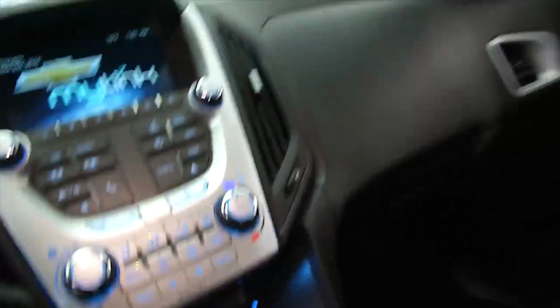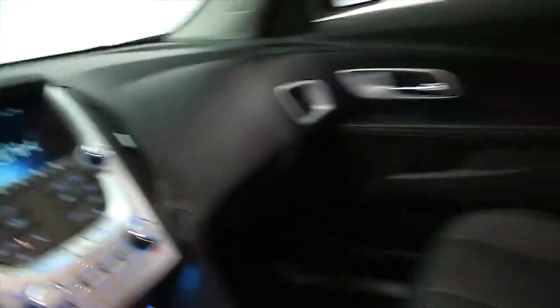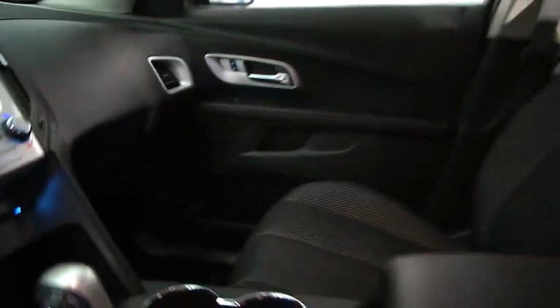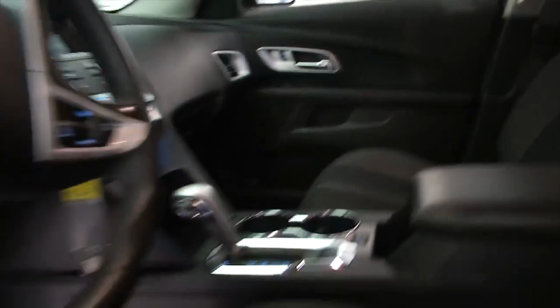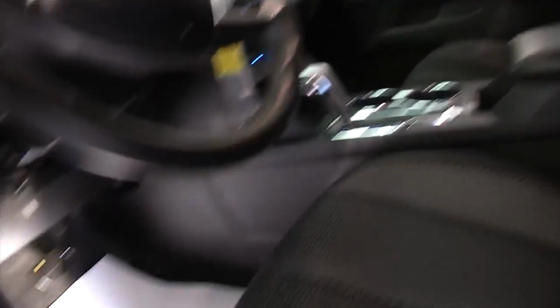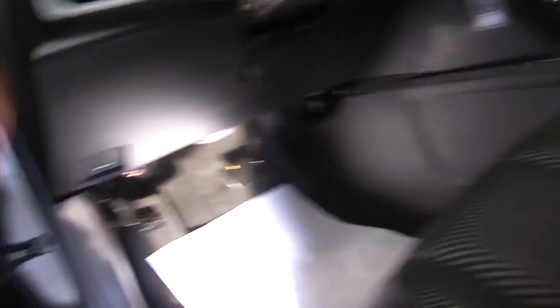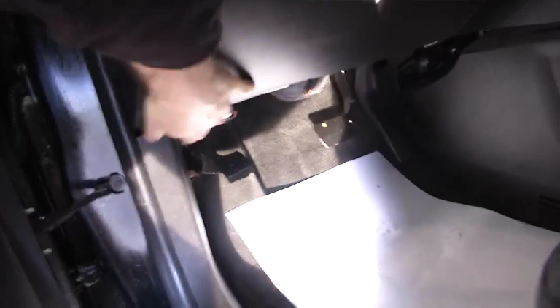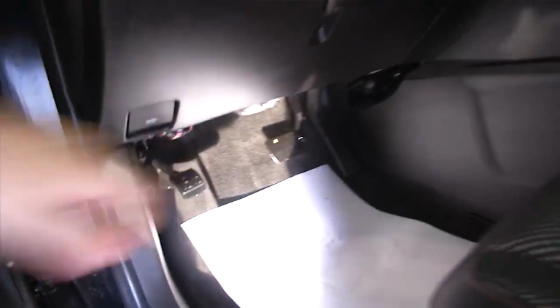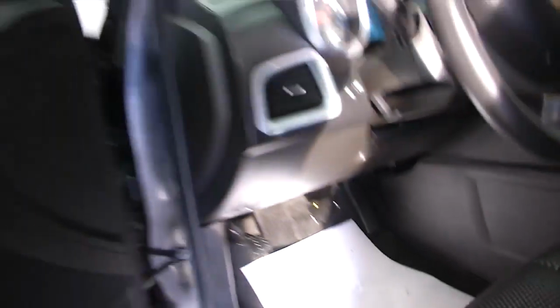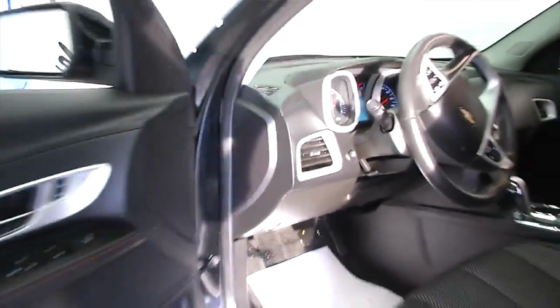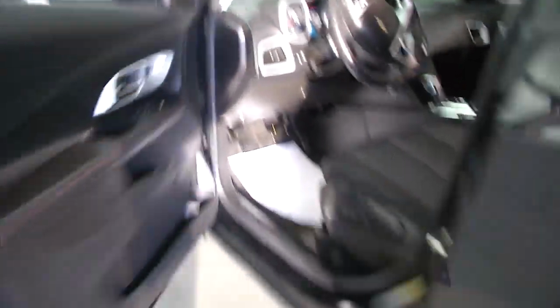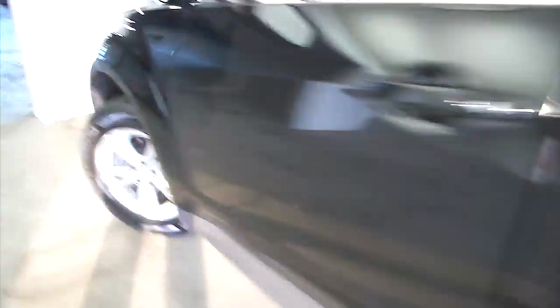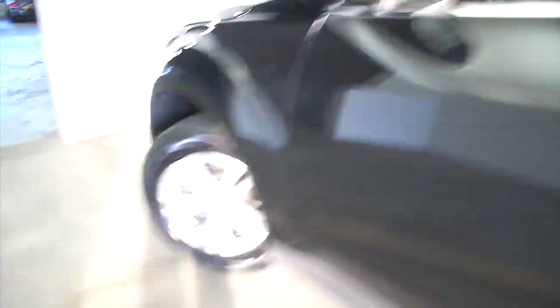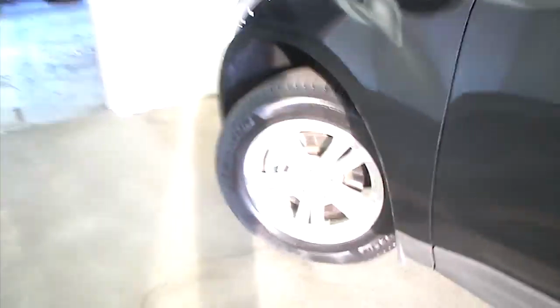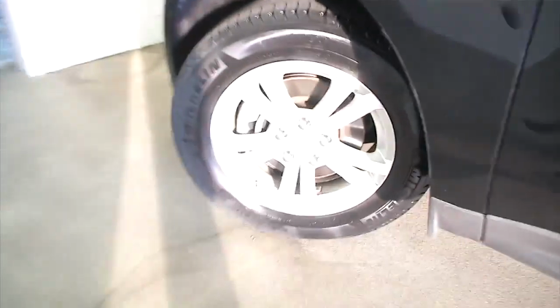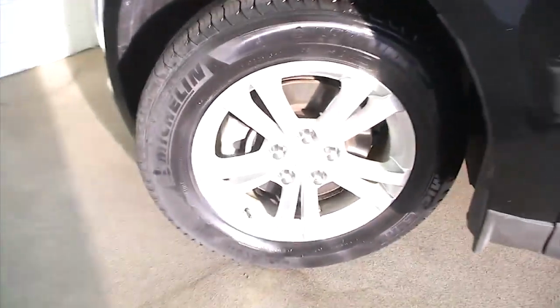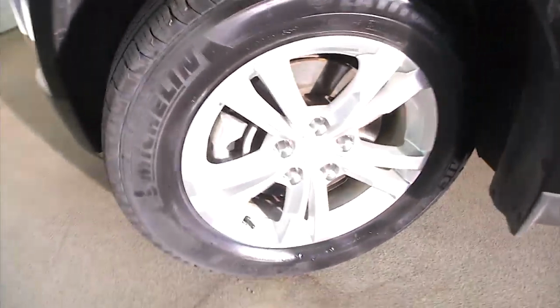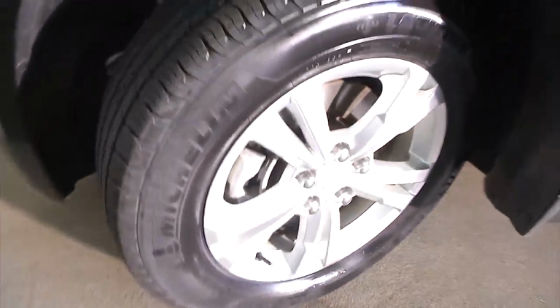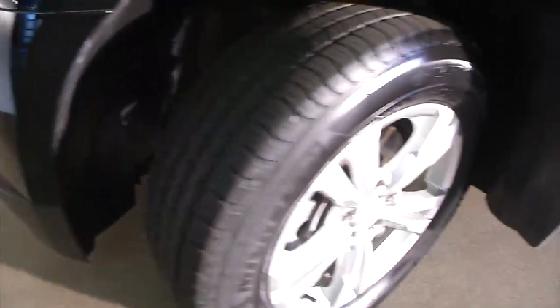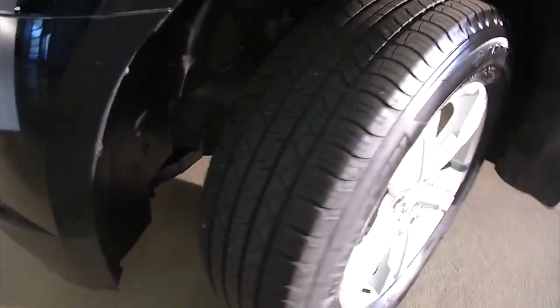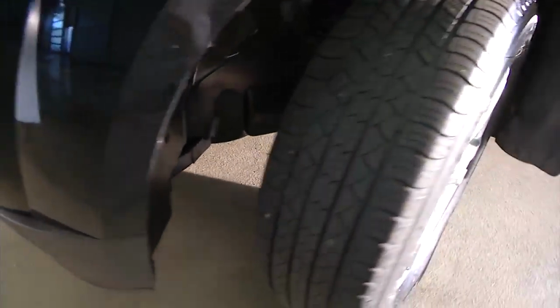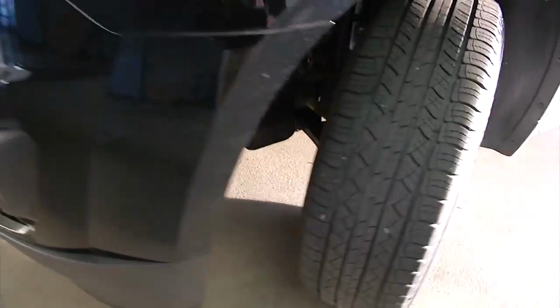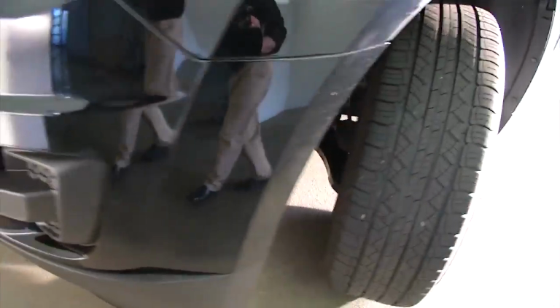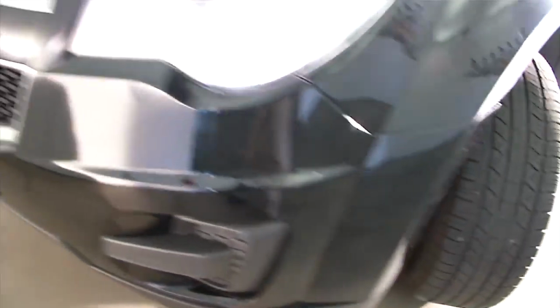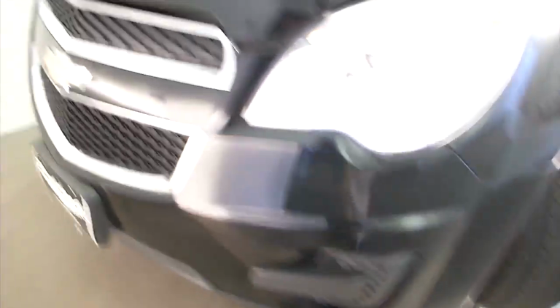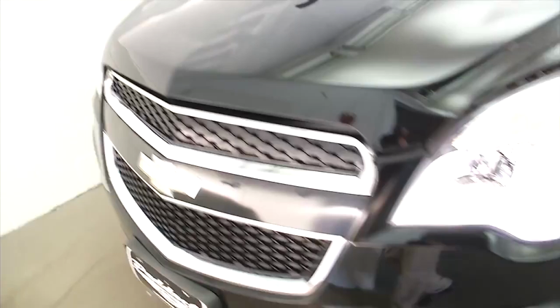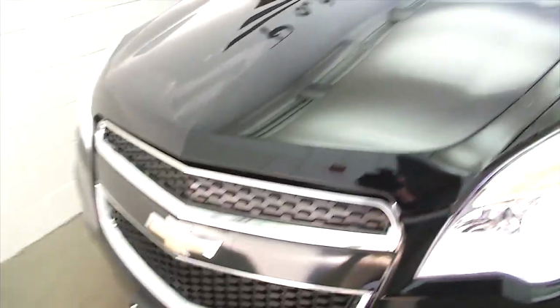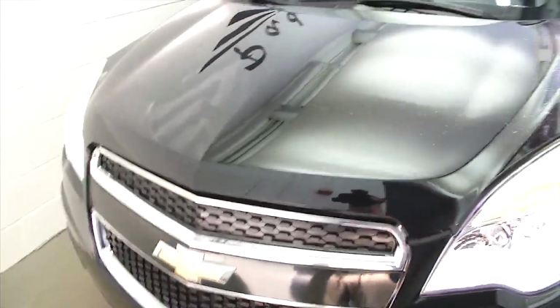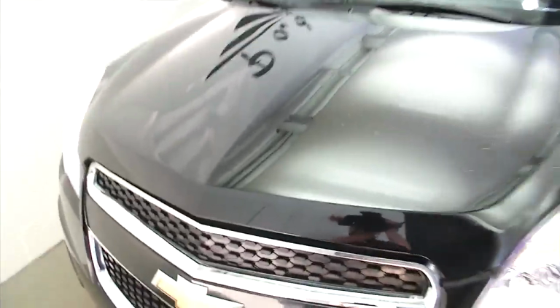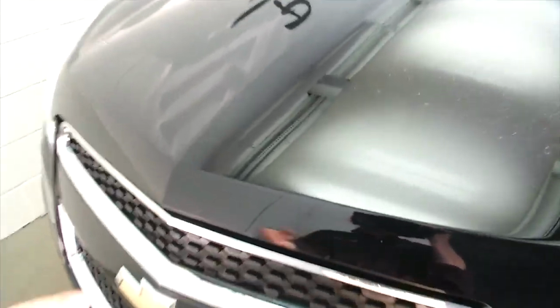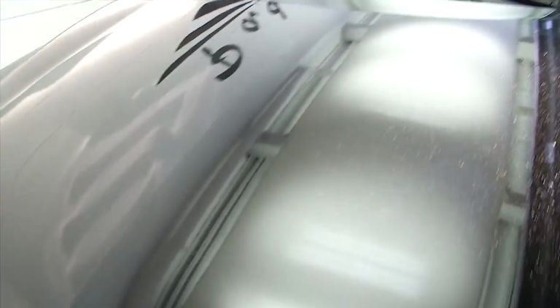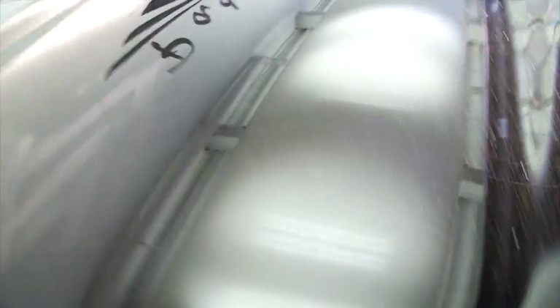Let's take a look under the hood. Aluminum alloy wheels with plenty of tread. Black exterior paint is in real good condition.